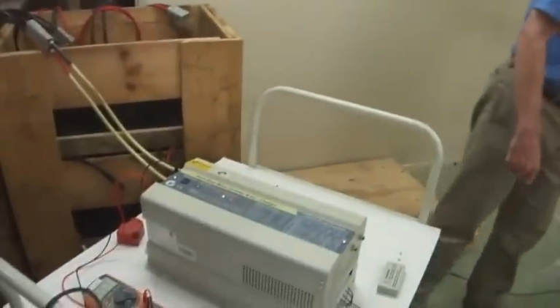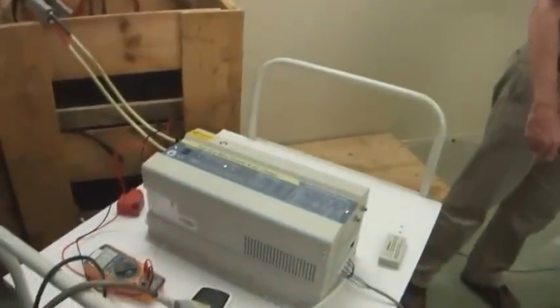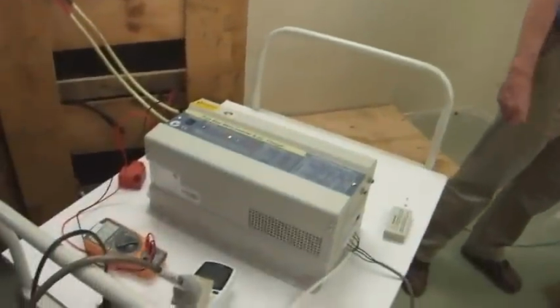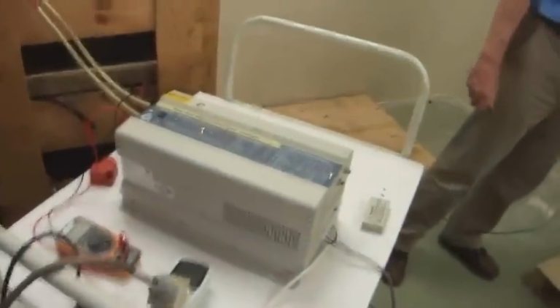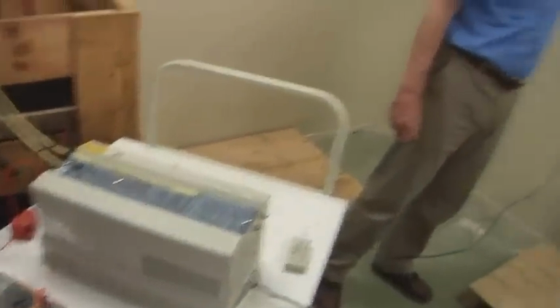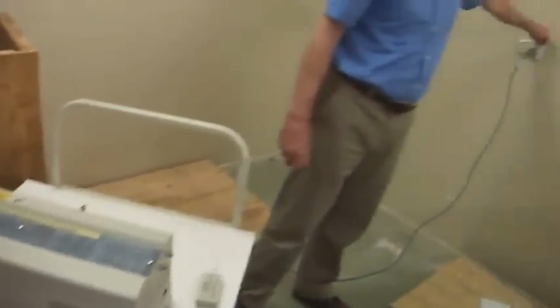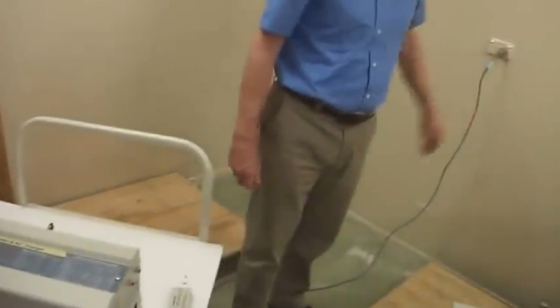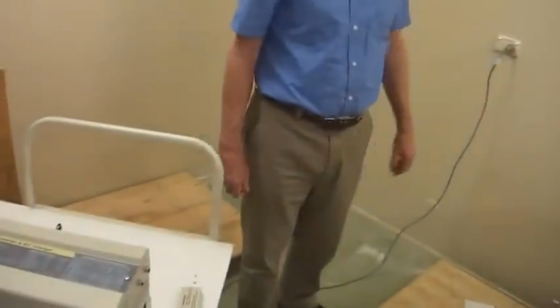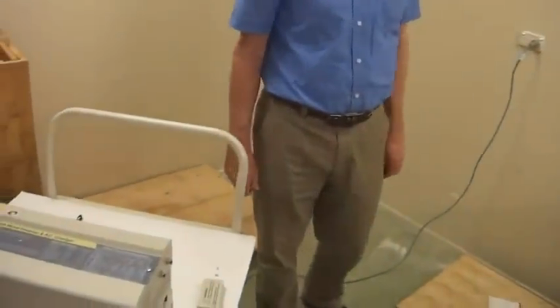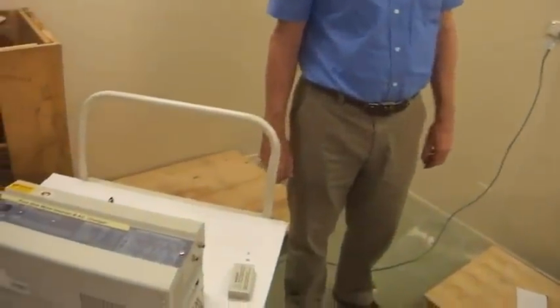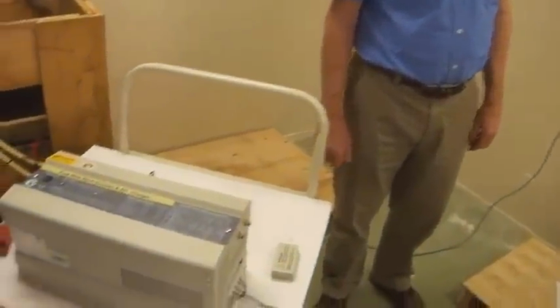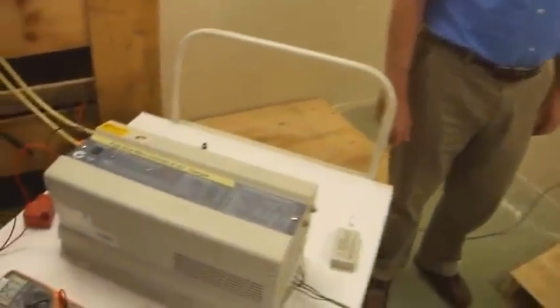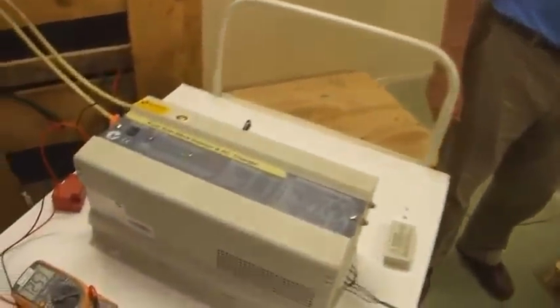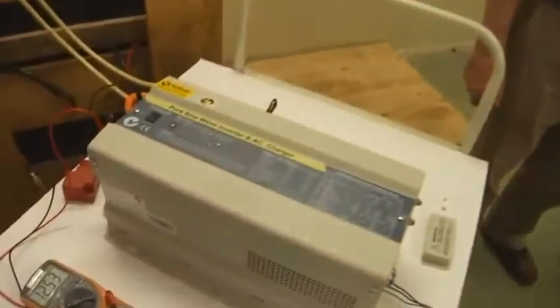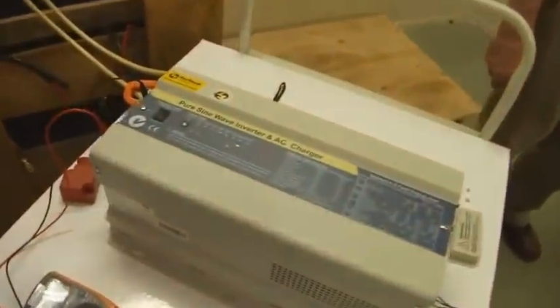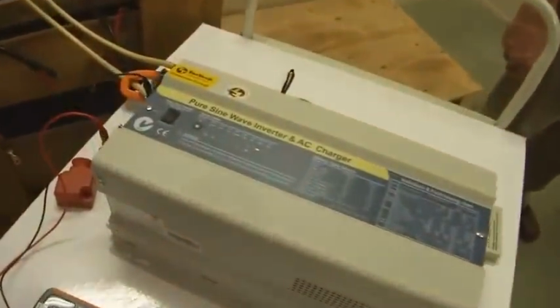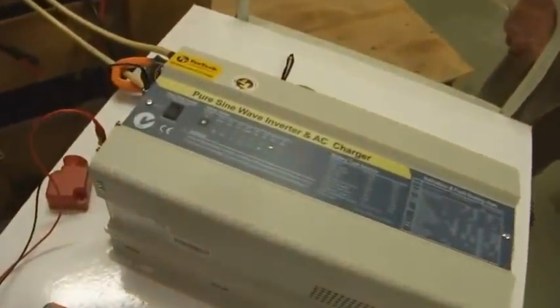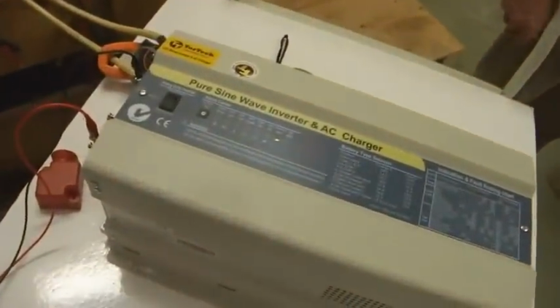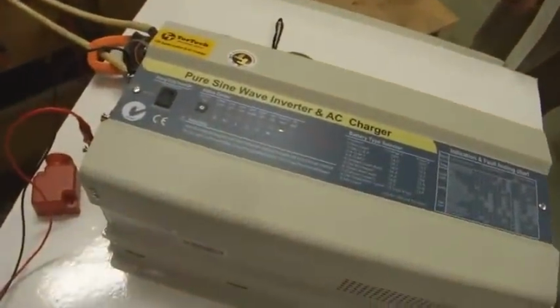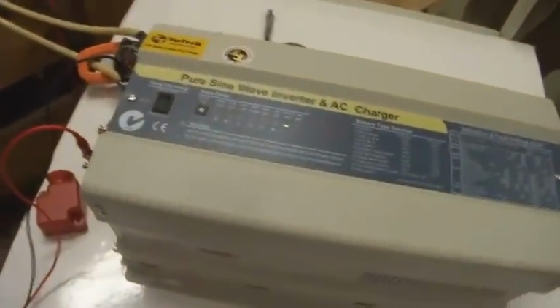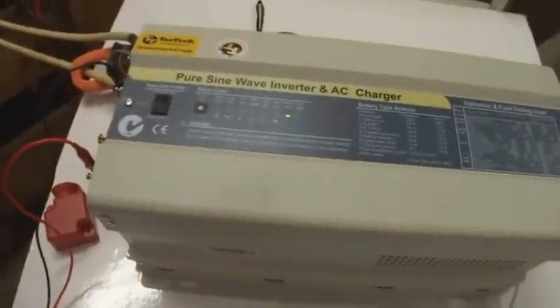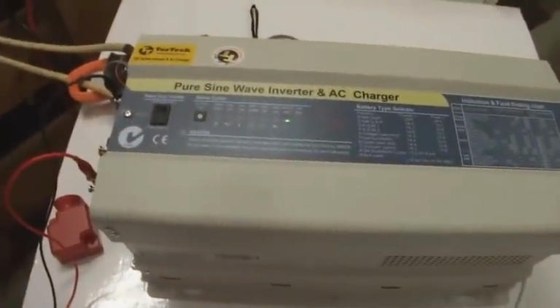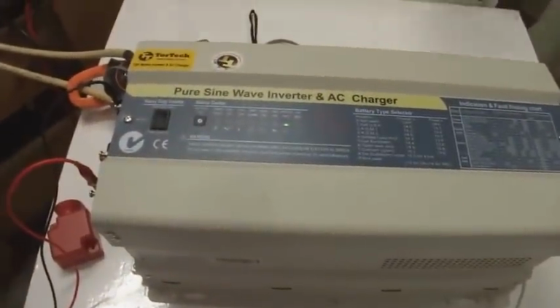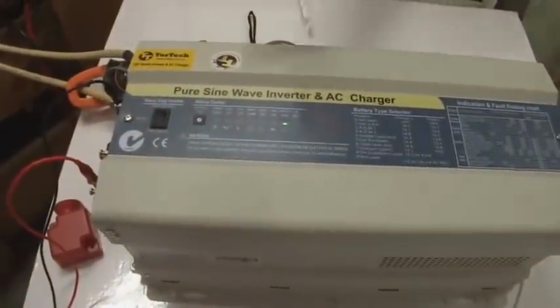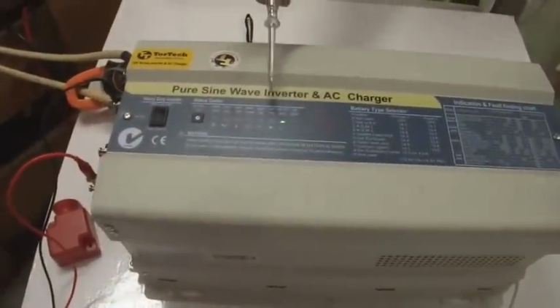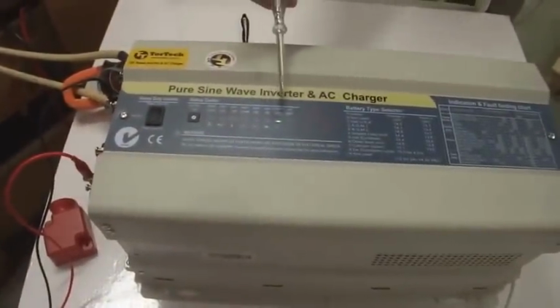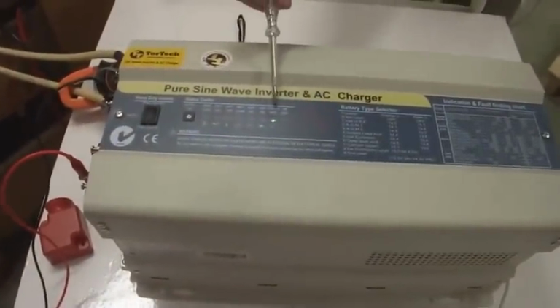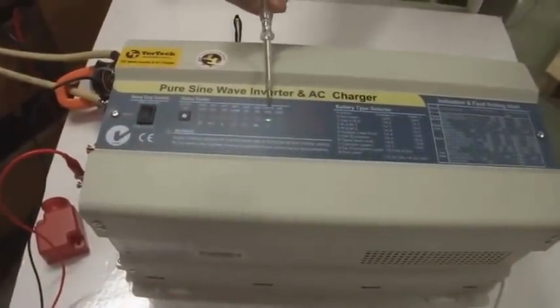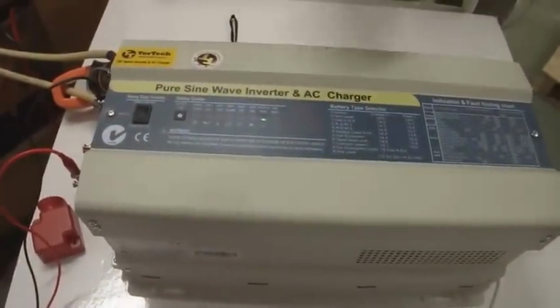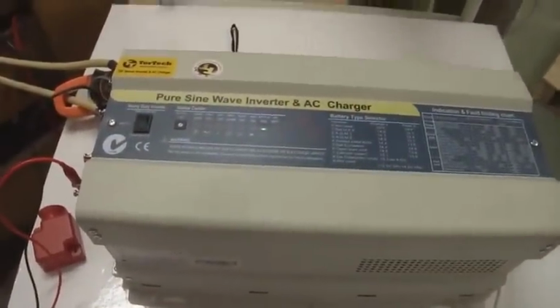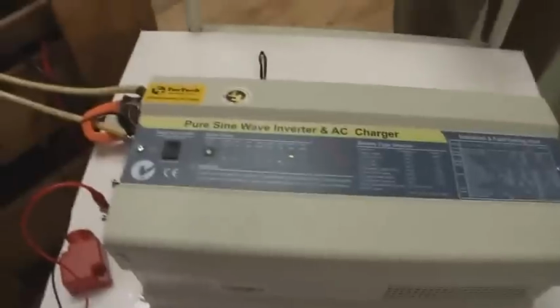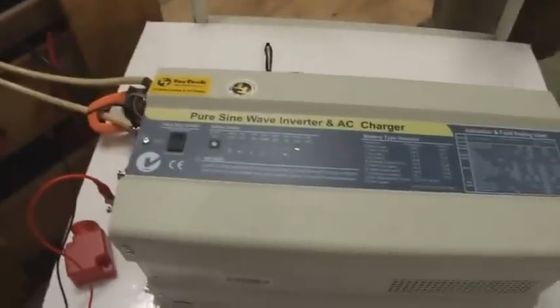I'll turn the charger off. It's now gone back to inverter mode.